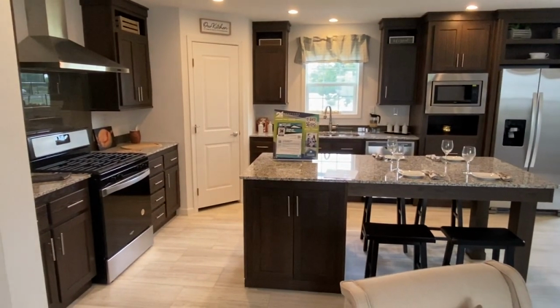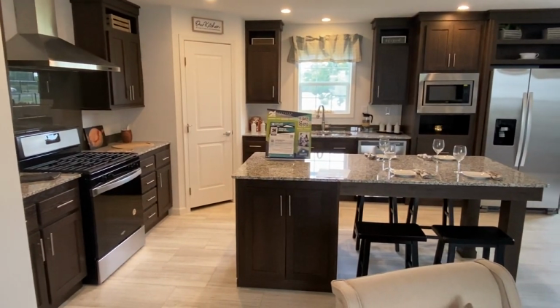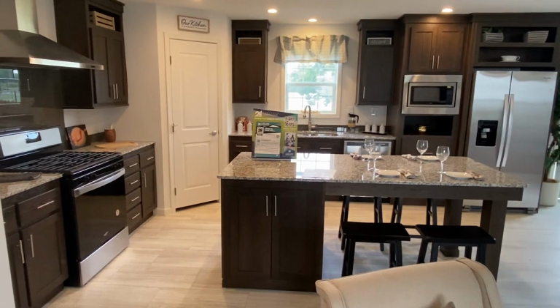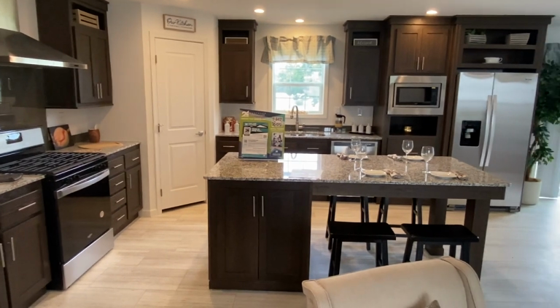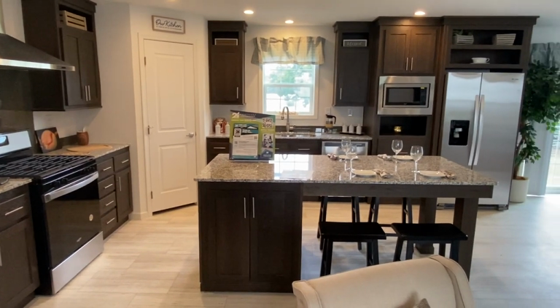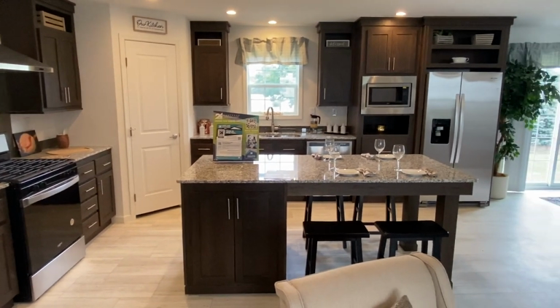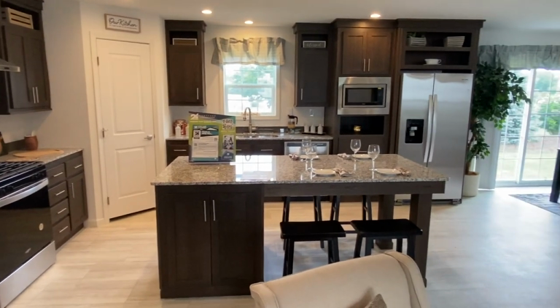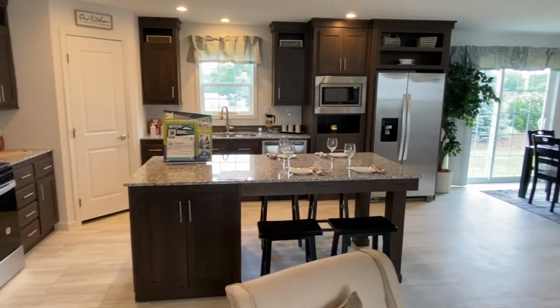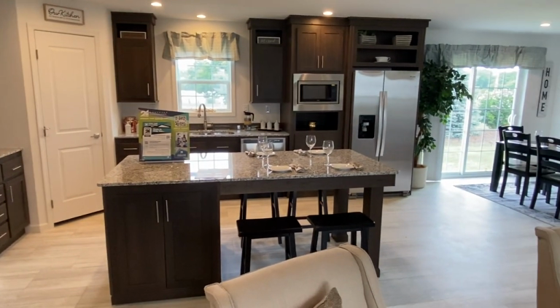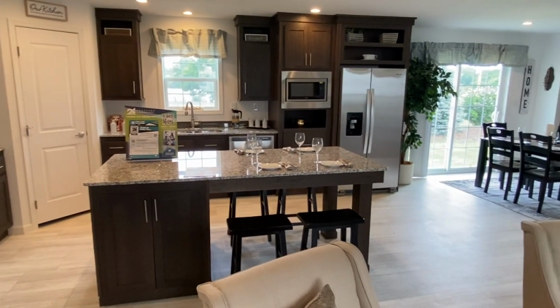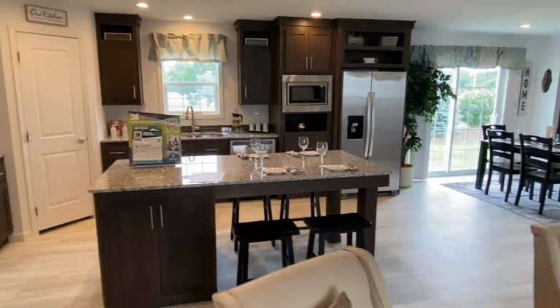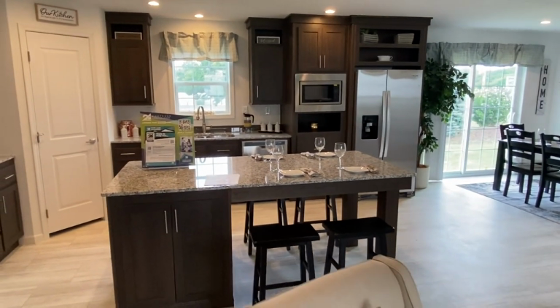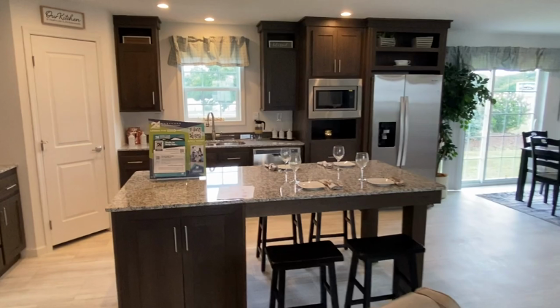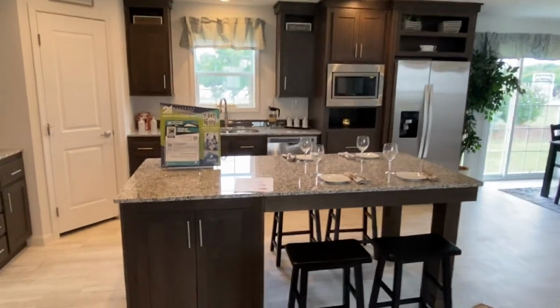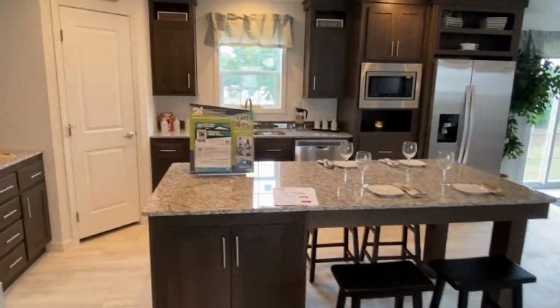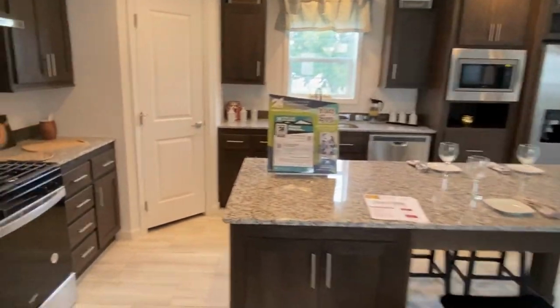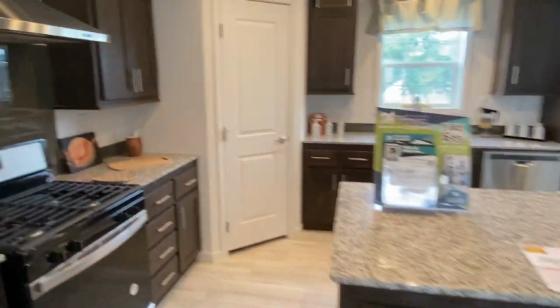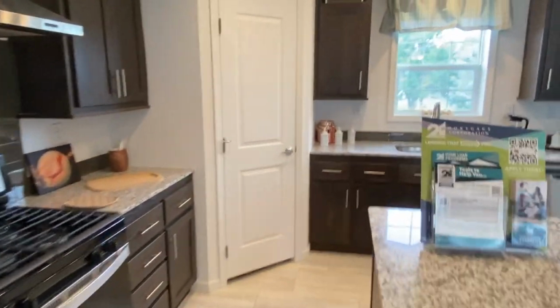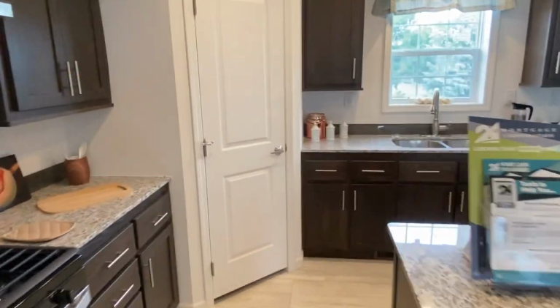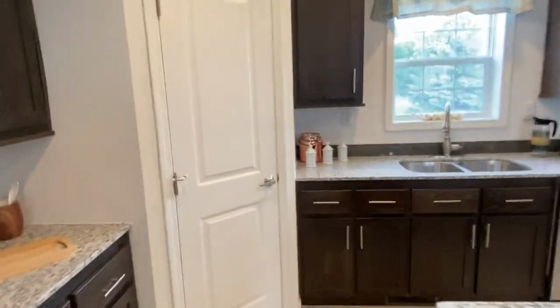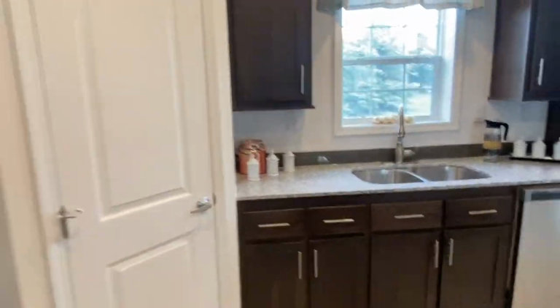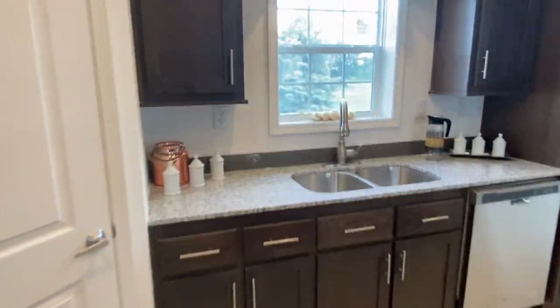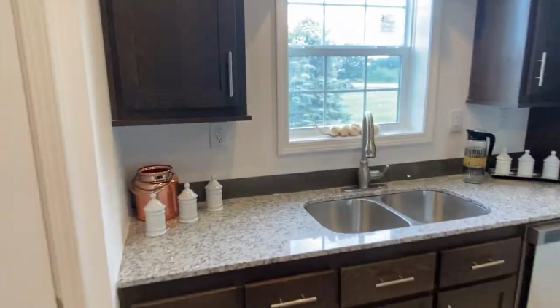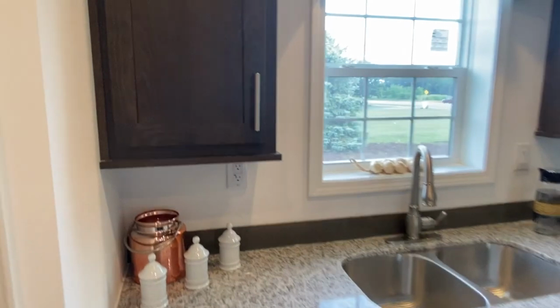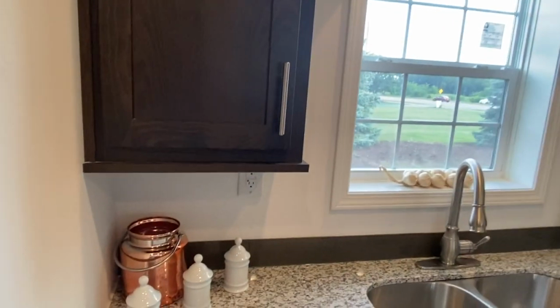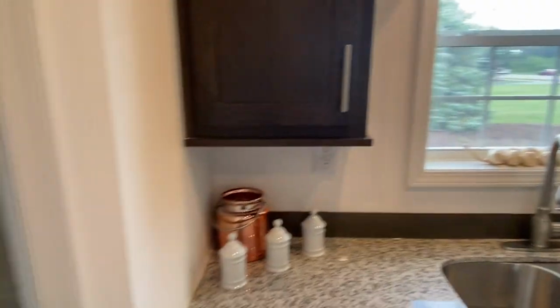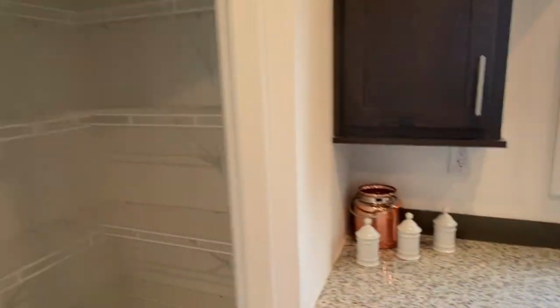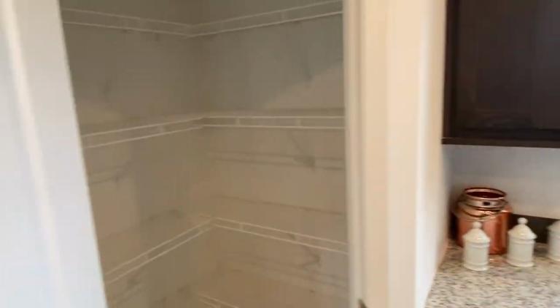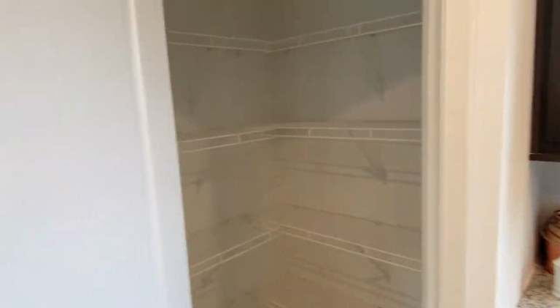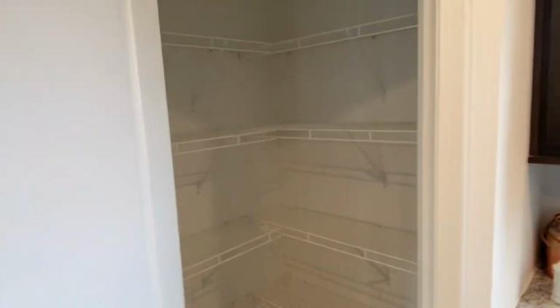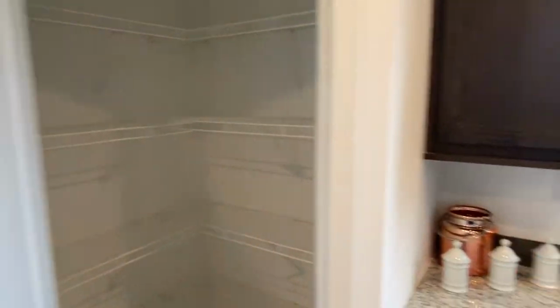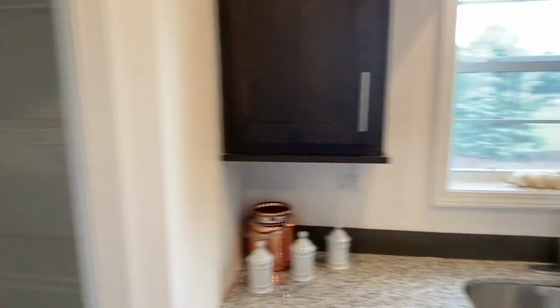Your kitchen wraps right around you — you've got all granite countertops, stainless steel appliances, and a walk-in pantry for all kinds of storage in the corner of the kitchen.